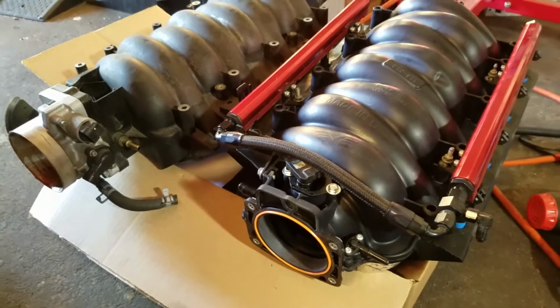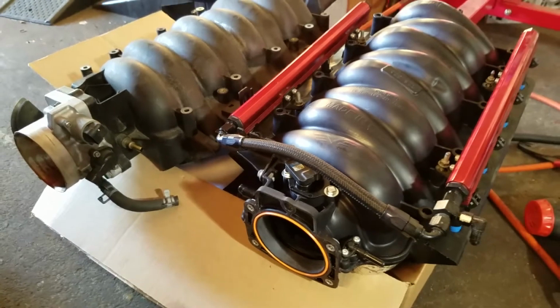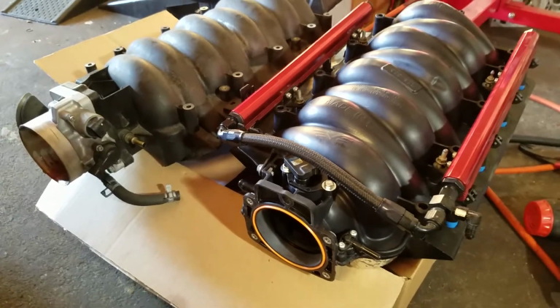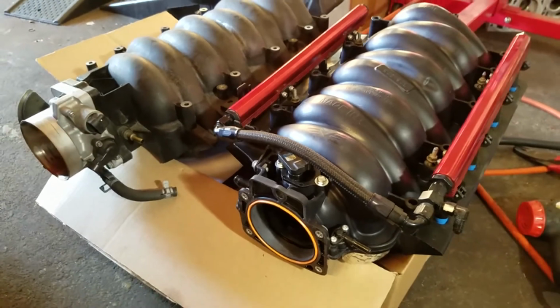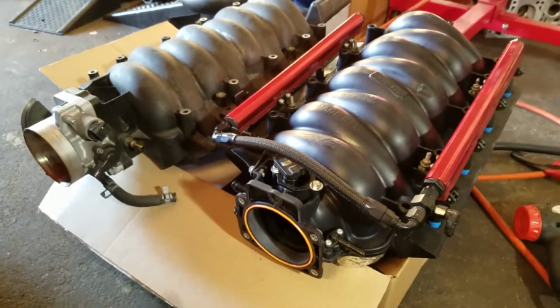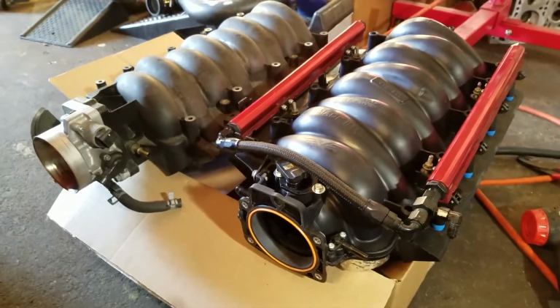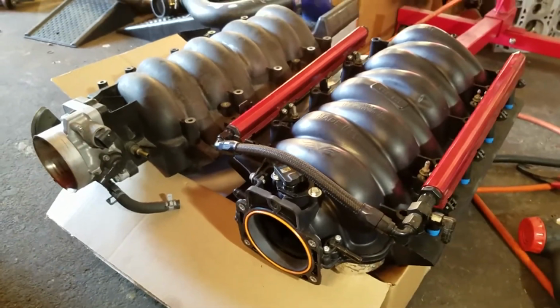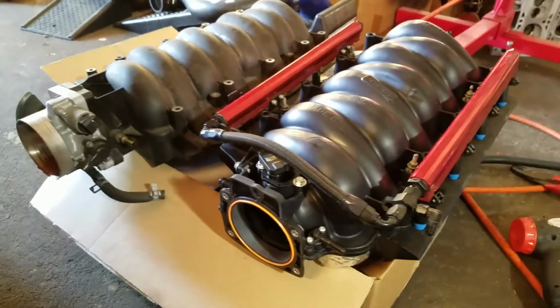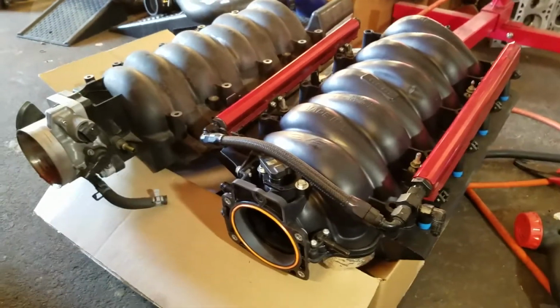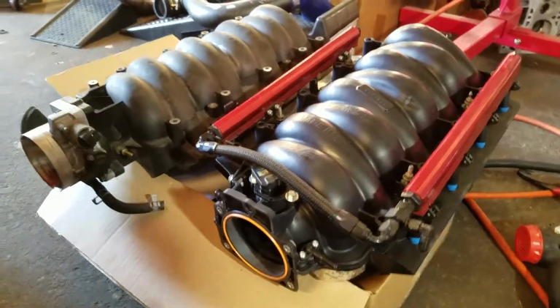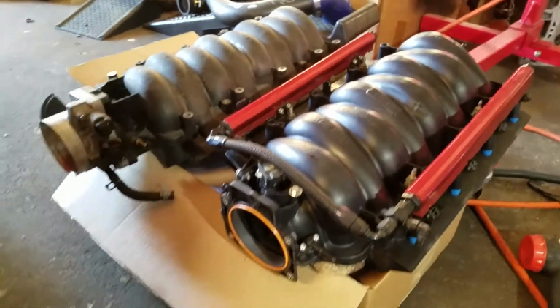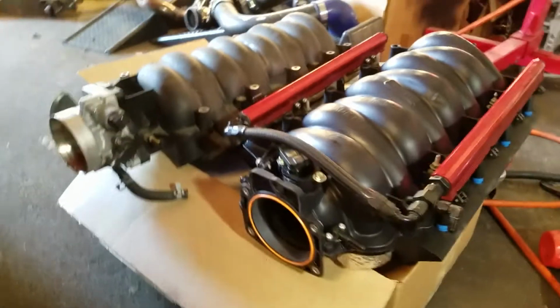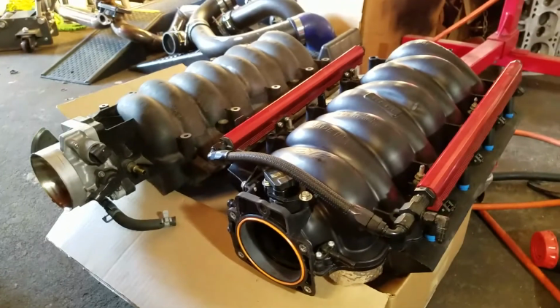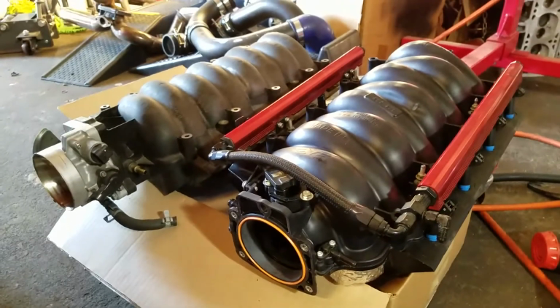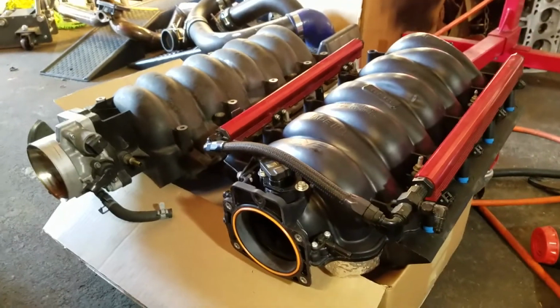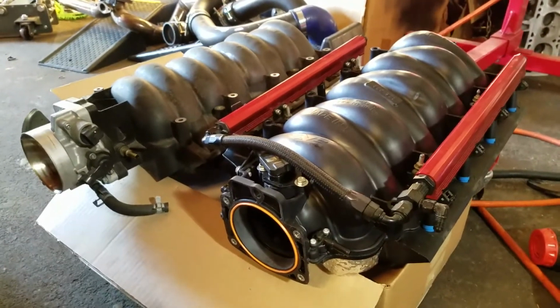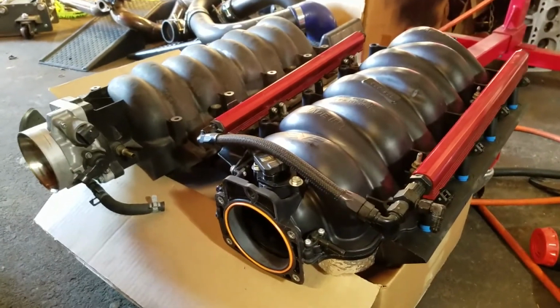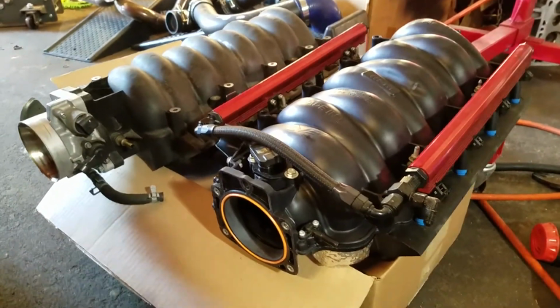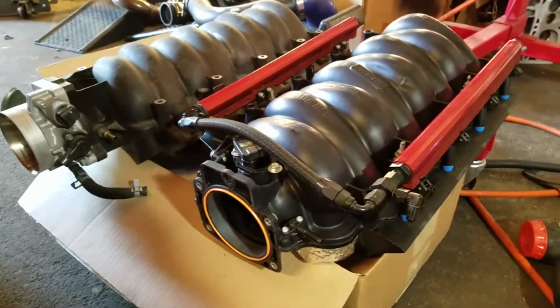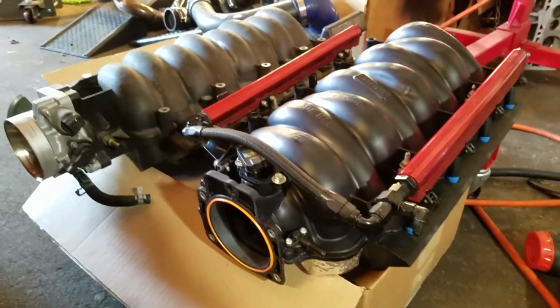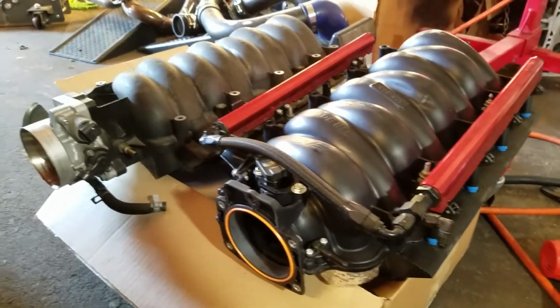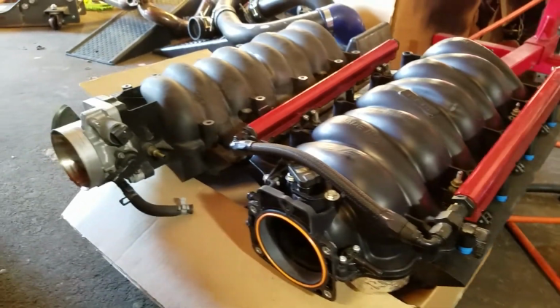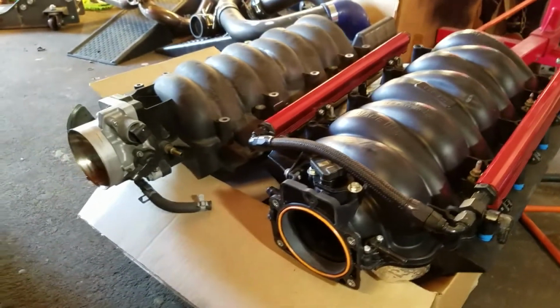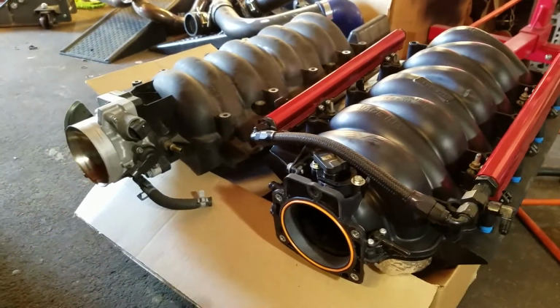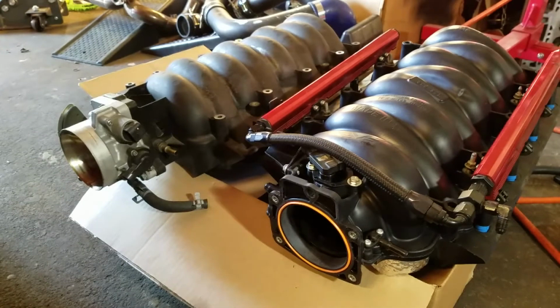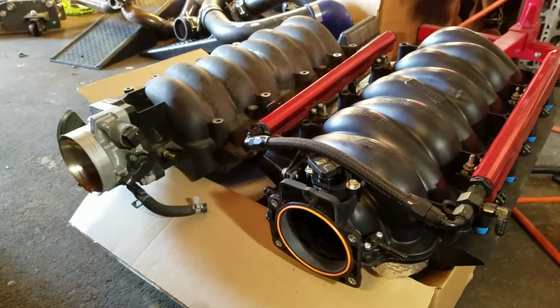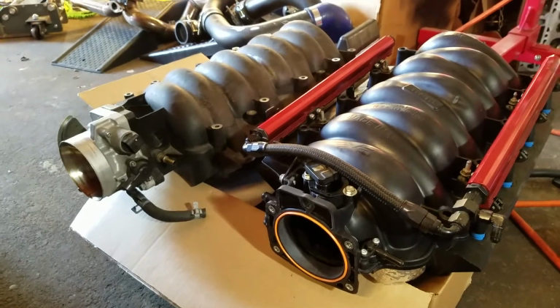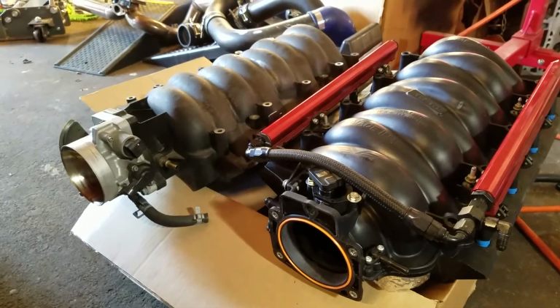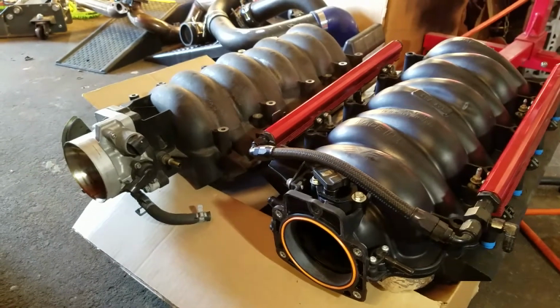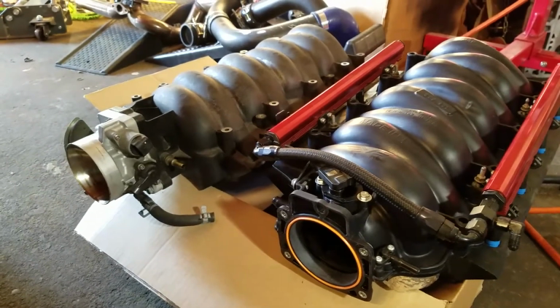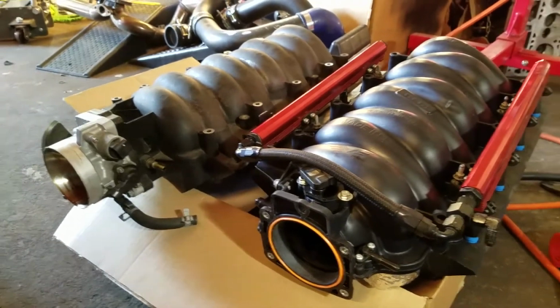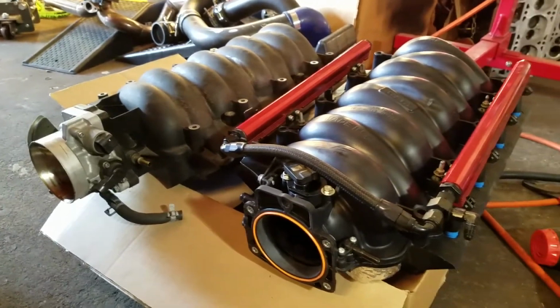Alright guys, here's the much anticipated update on the new Dorman Fast 90 copy intake manifold versus the LS6 factory GM intake manifold.